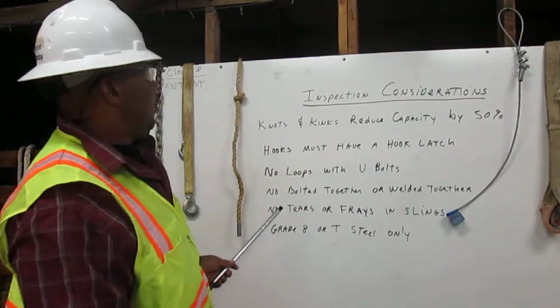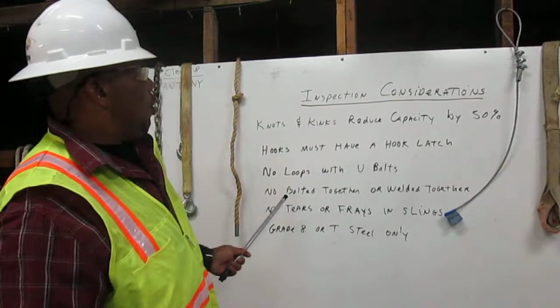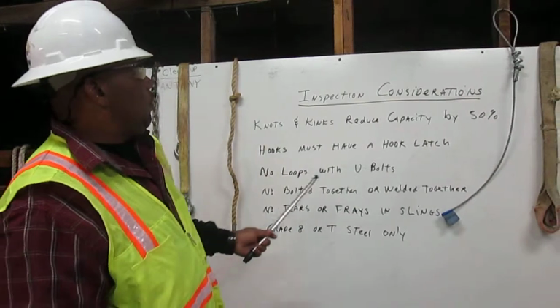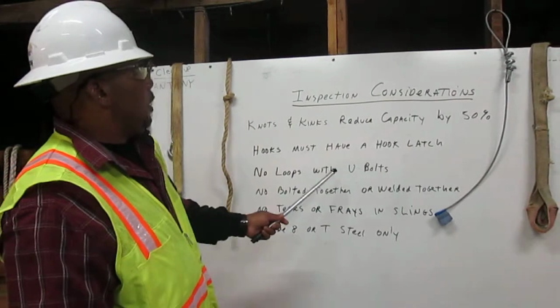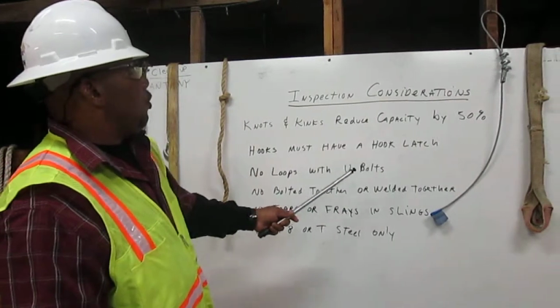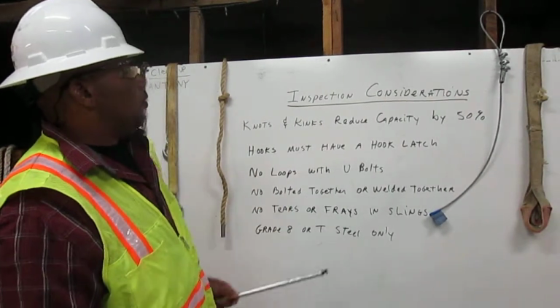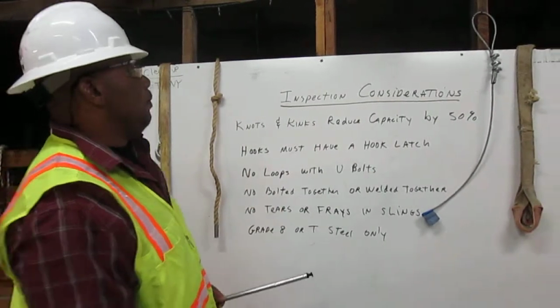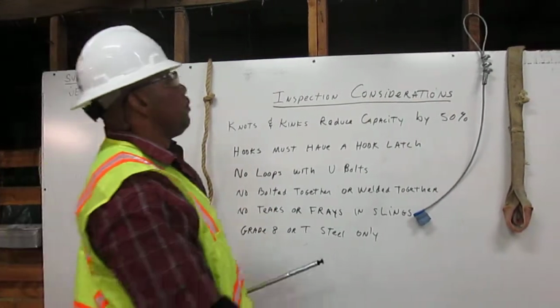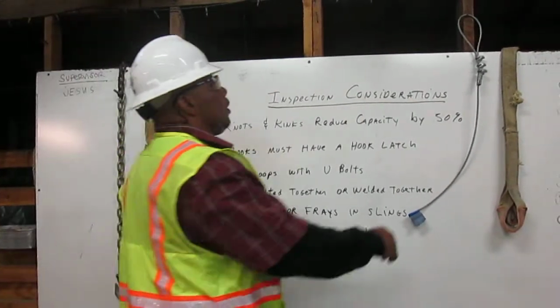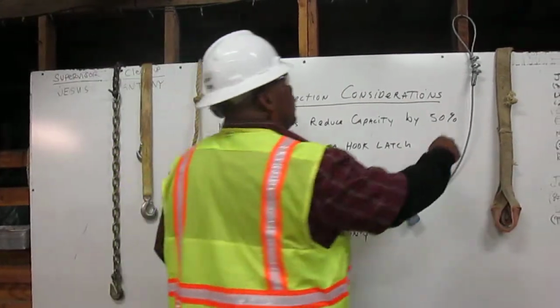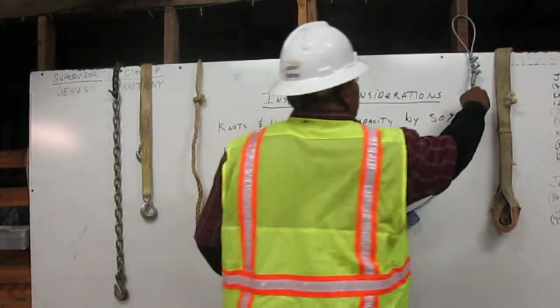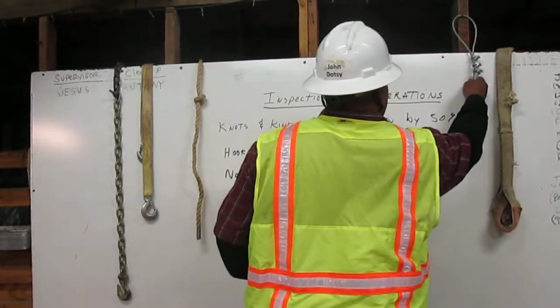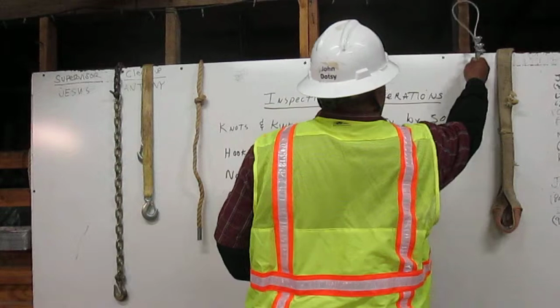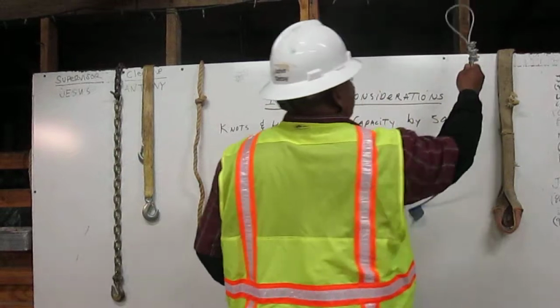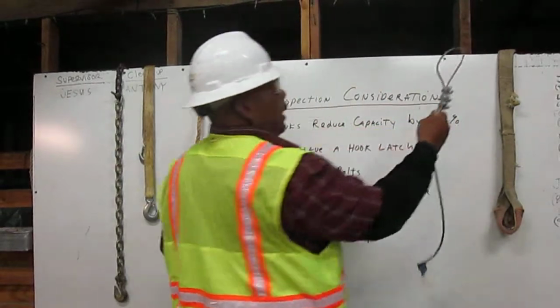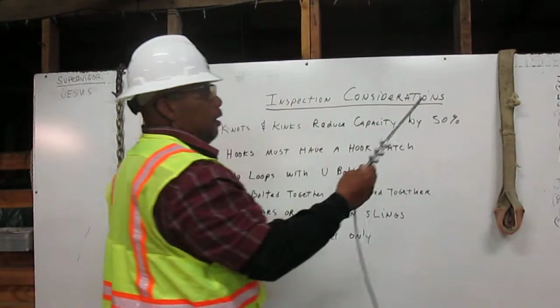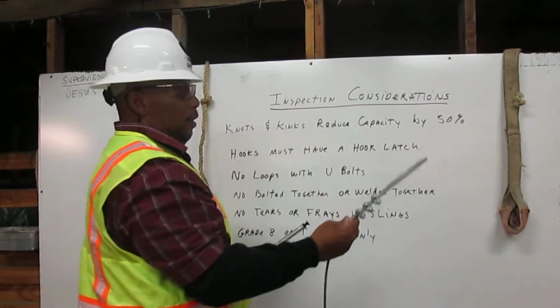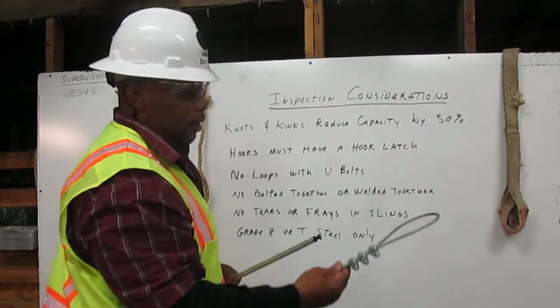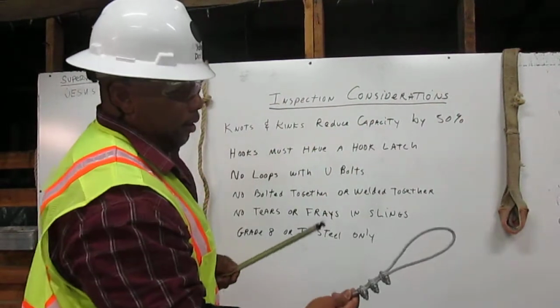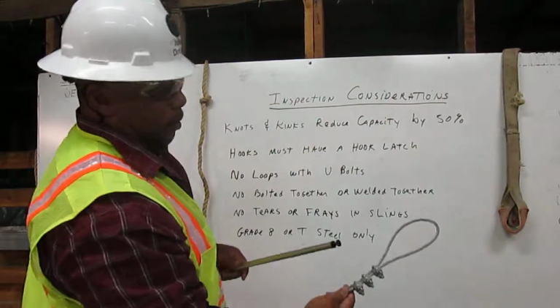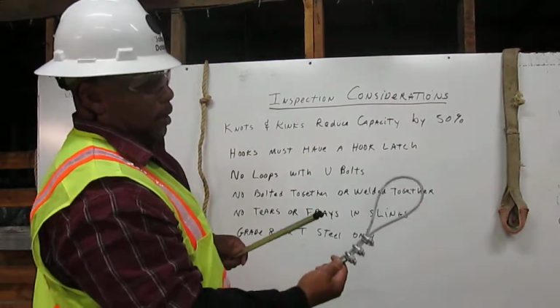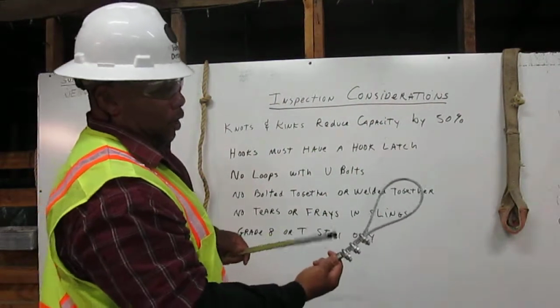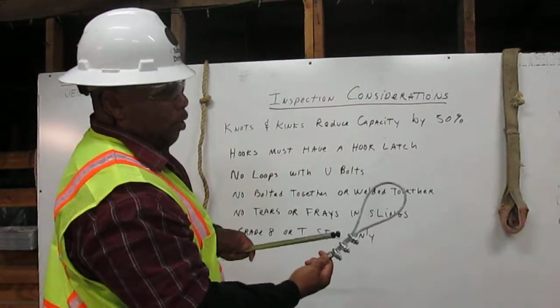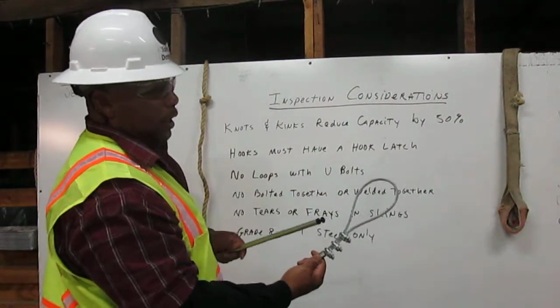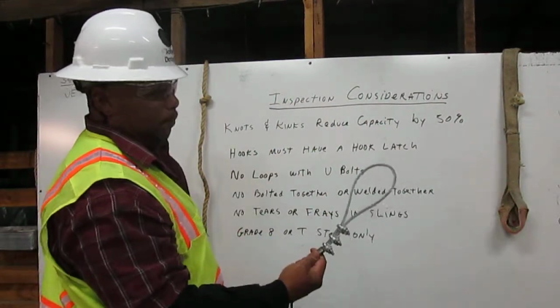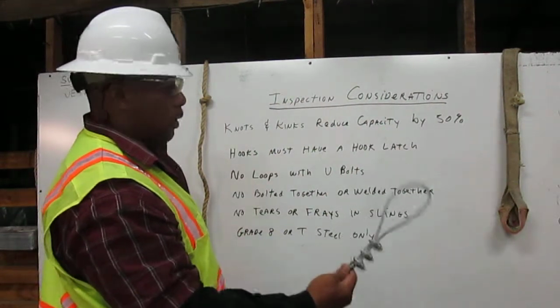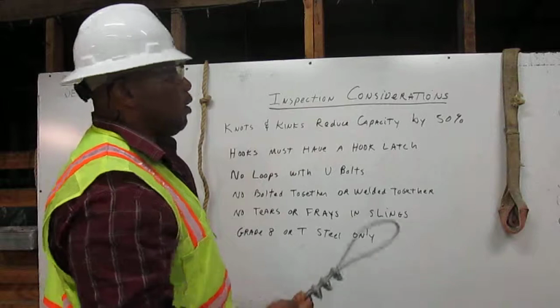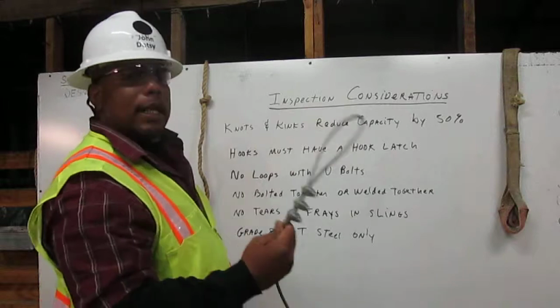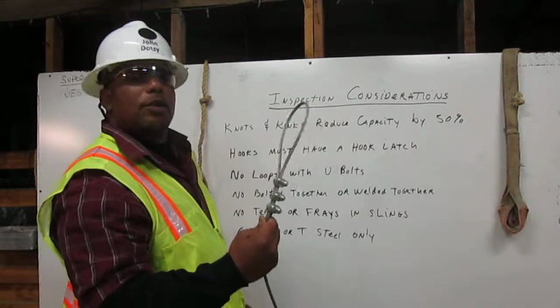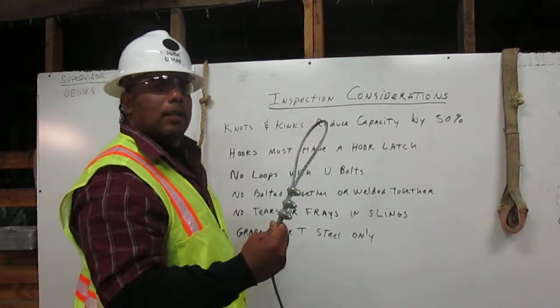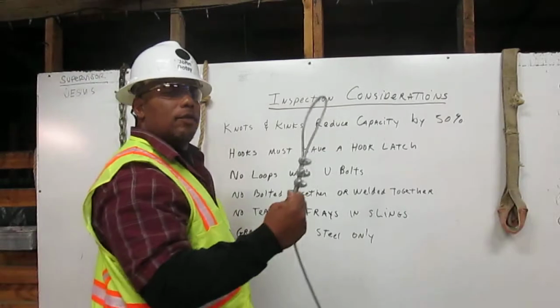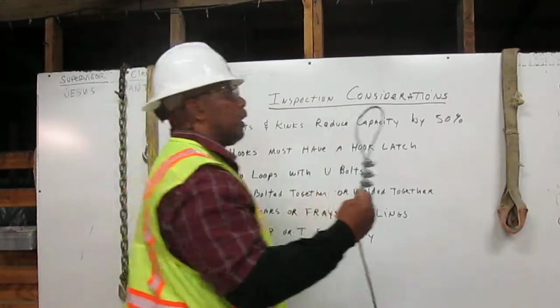No loops and U-bolts. Here we have a cable sling with U-bolts in it. You cannot use this for rigging.